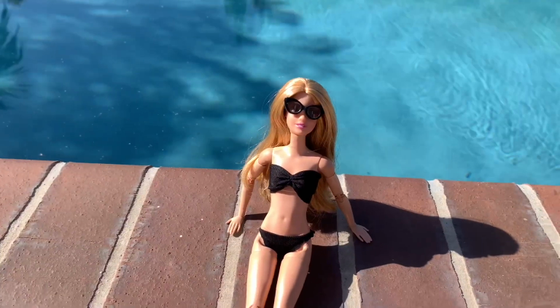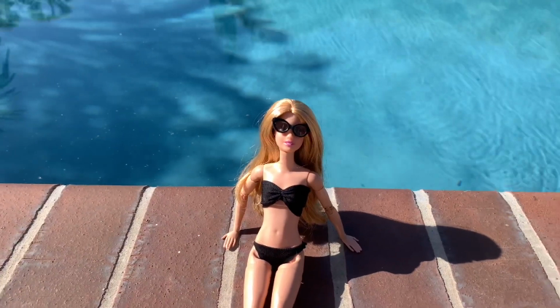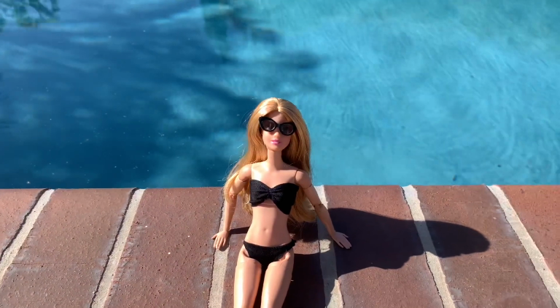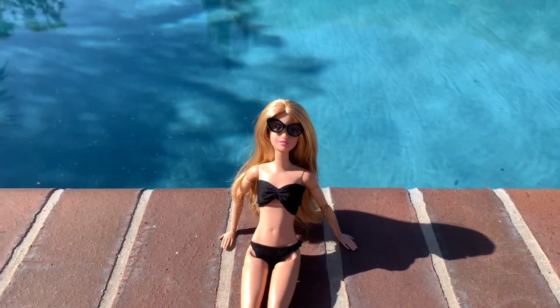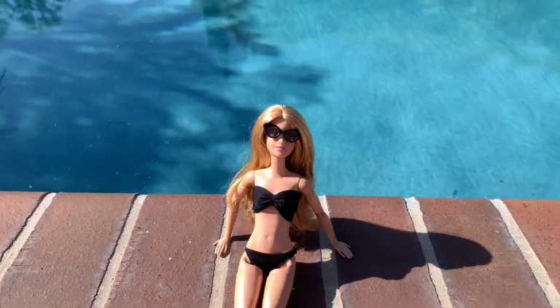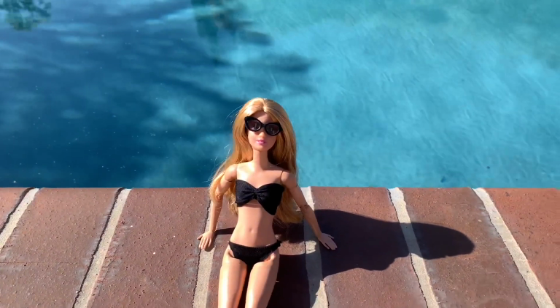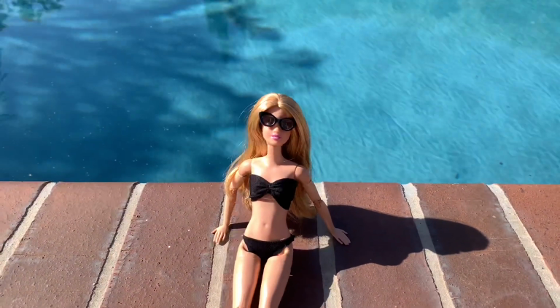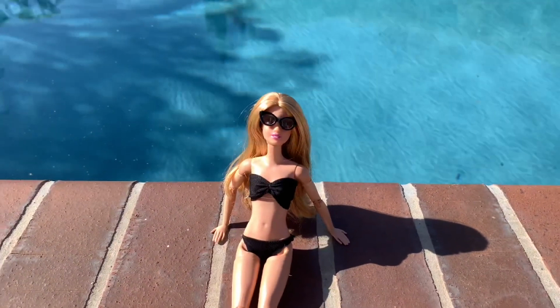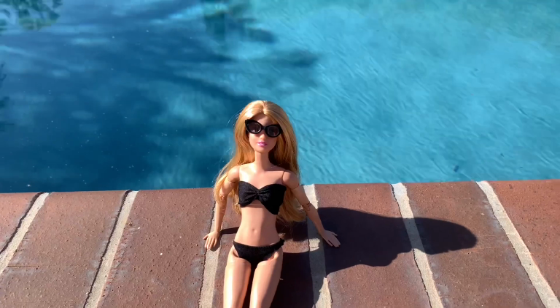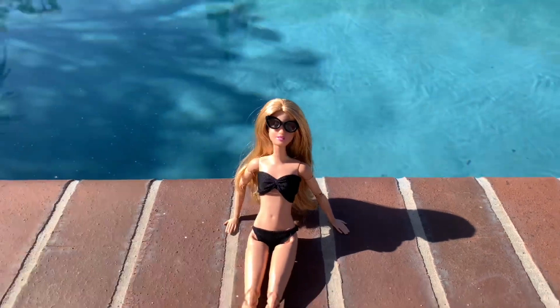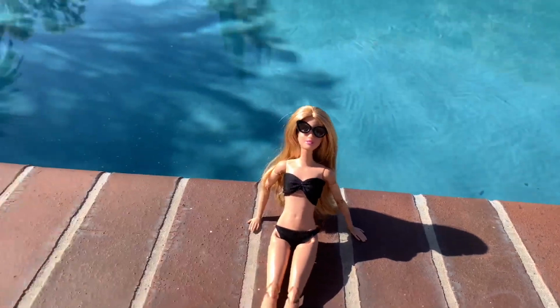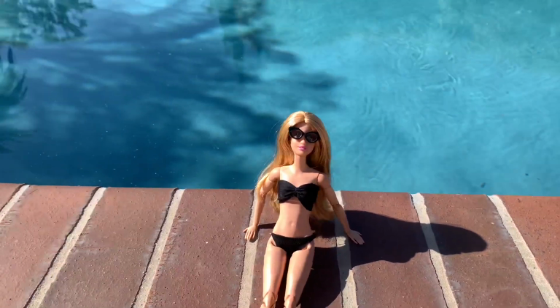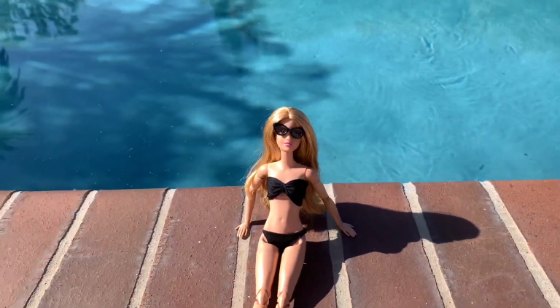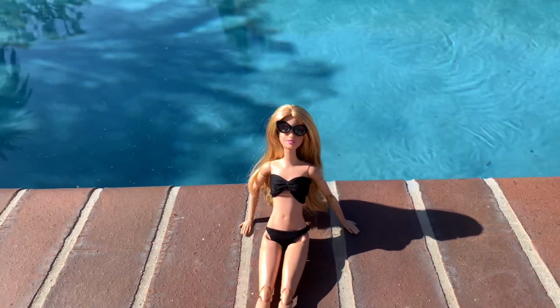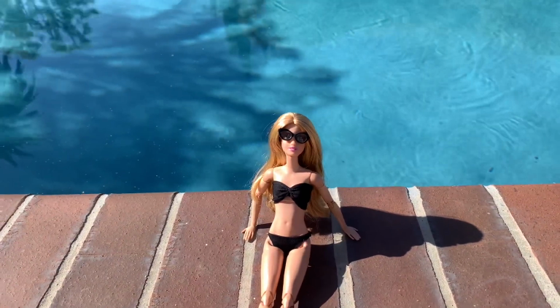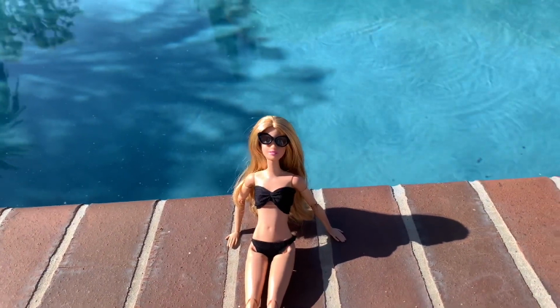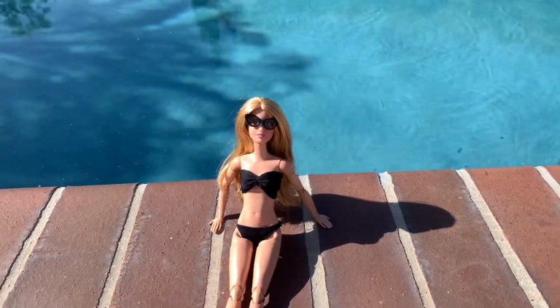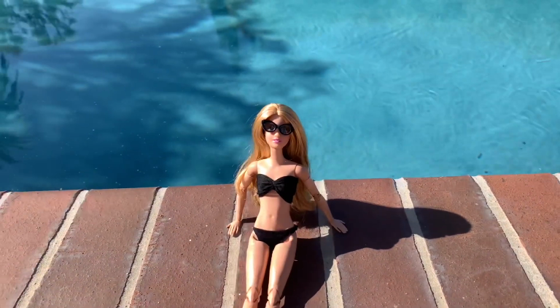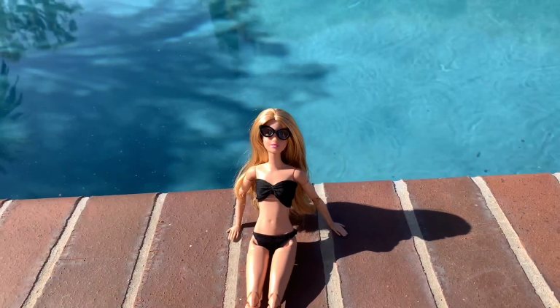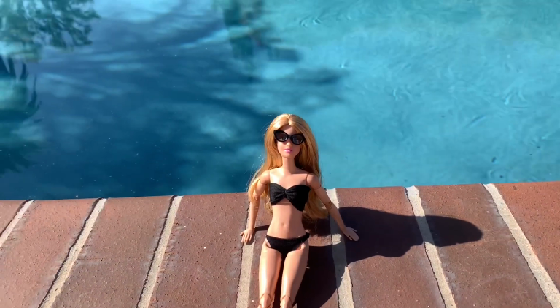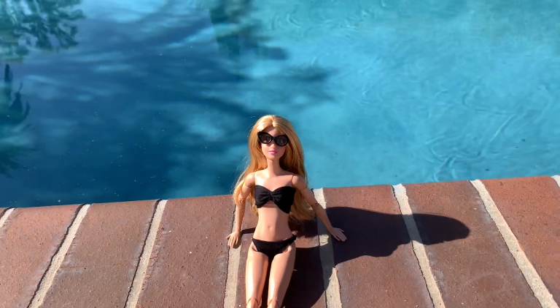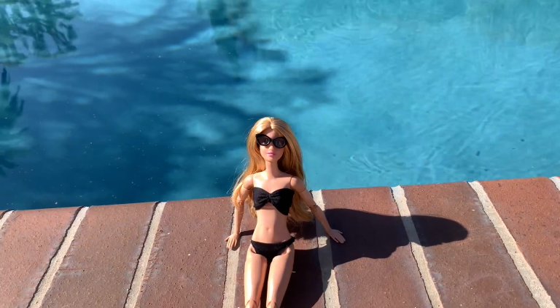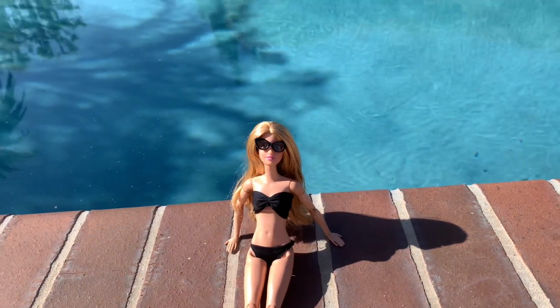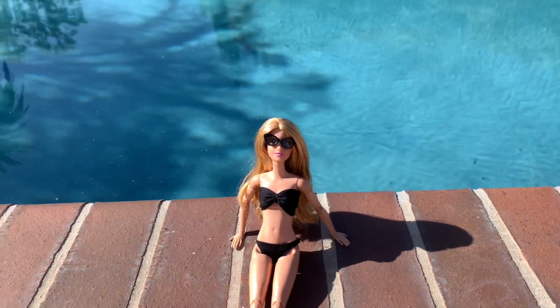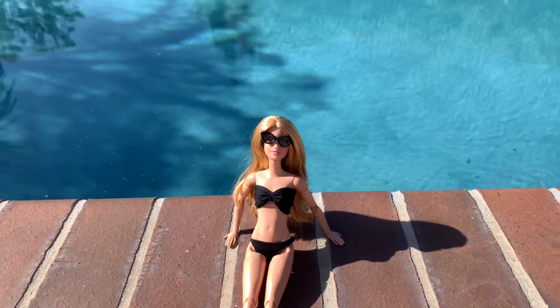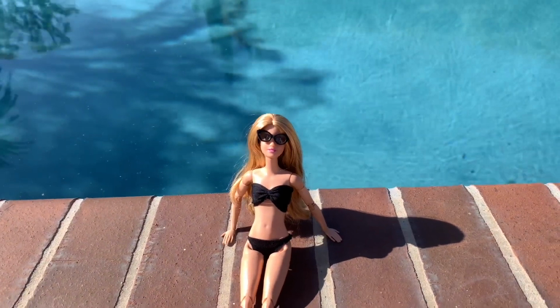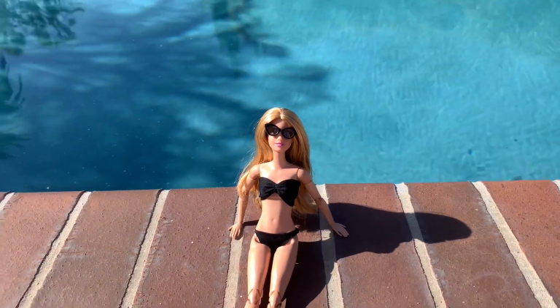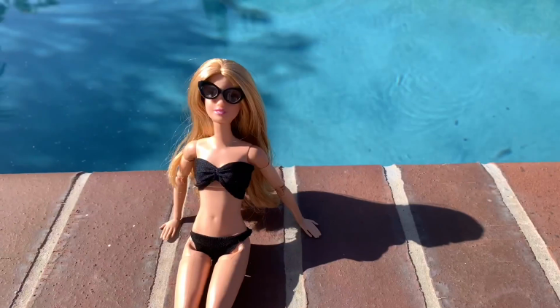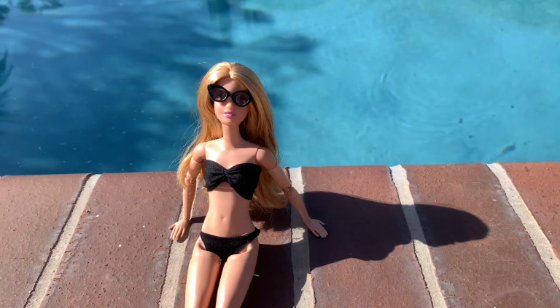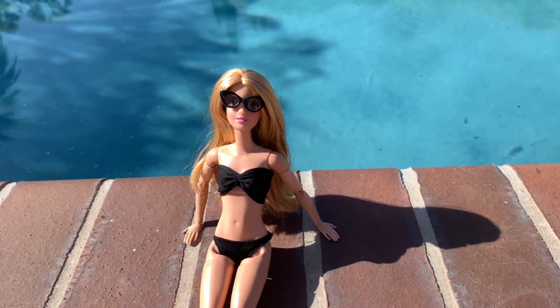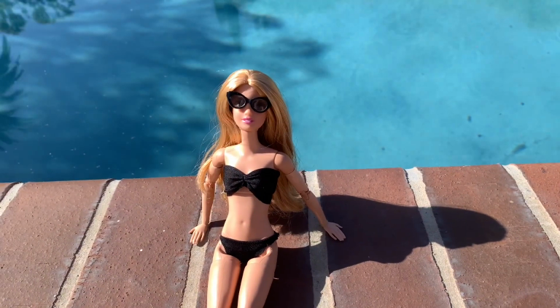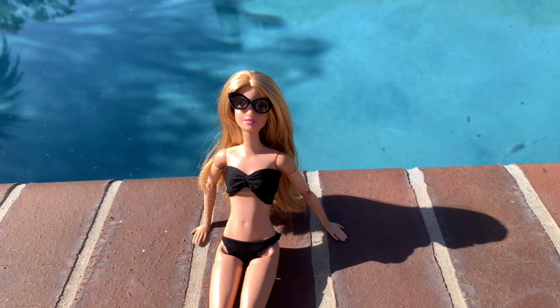Thank you guys so, so much for watching. I hope you guys enjoyed this craft. And make sure if you guys make this craft, post a pic on Instagram and tag me. I can't wait to see your wonderful sewing craft. I'll see you guys next time.